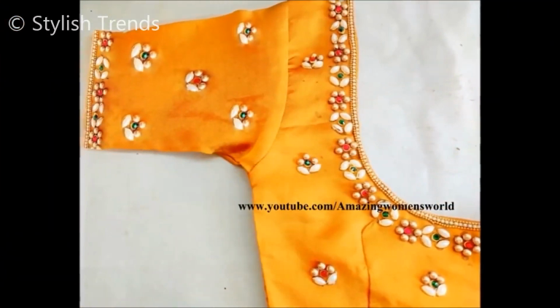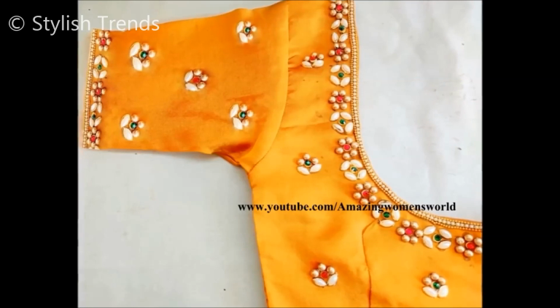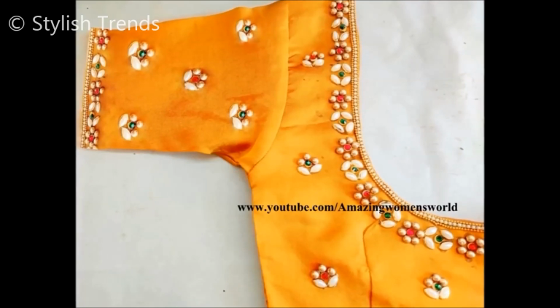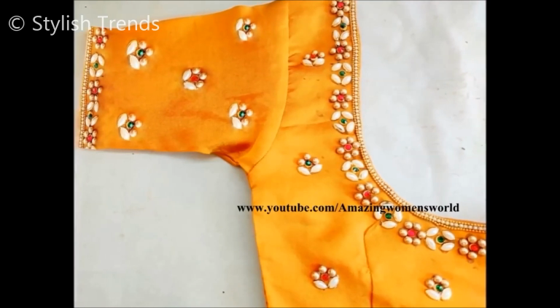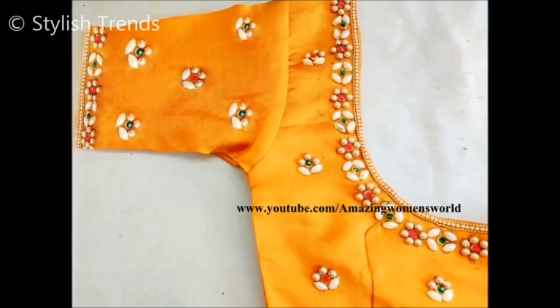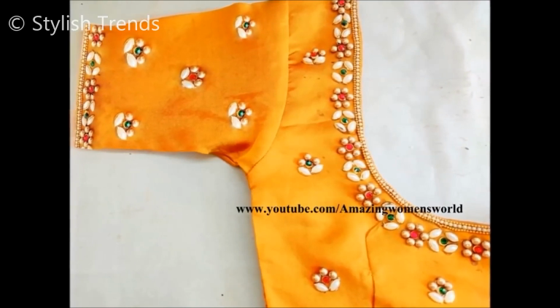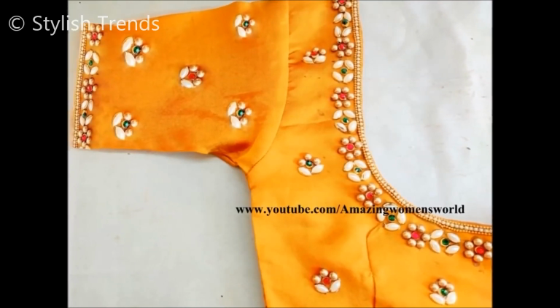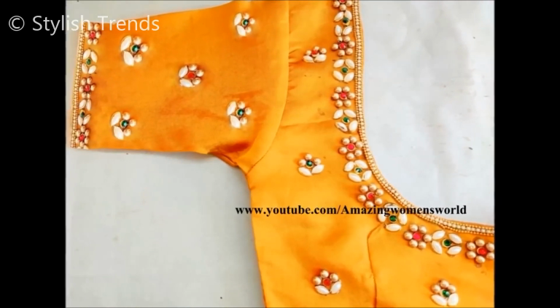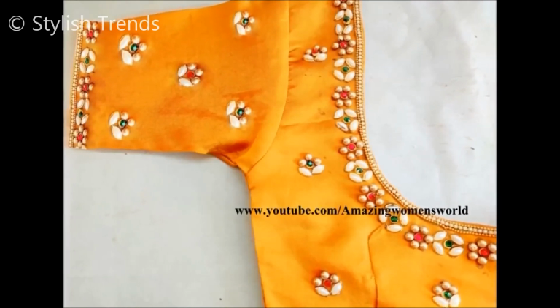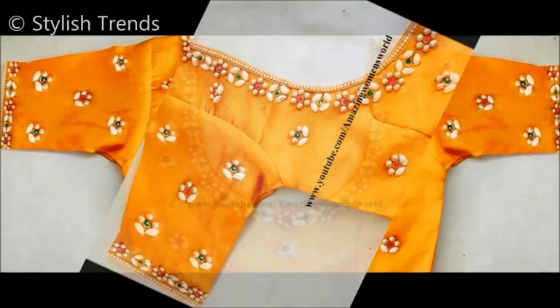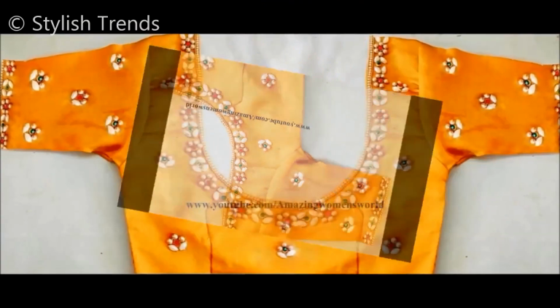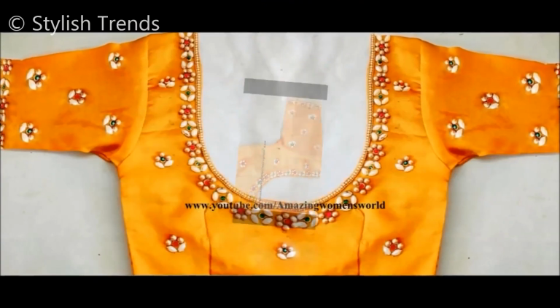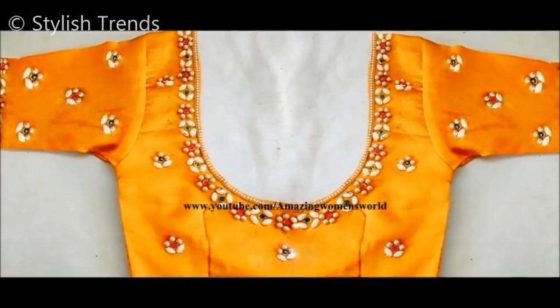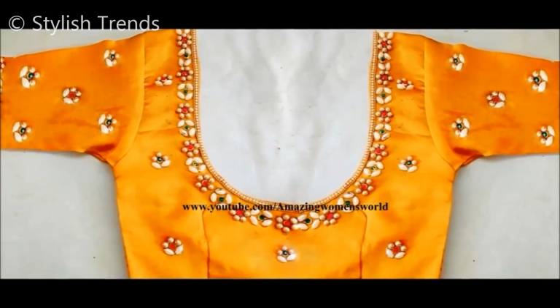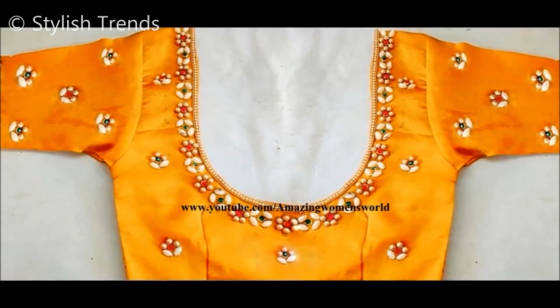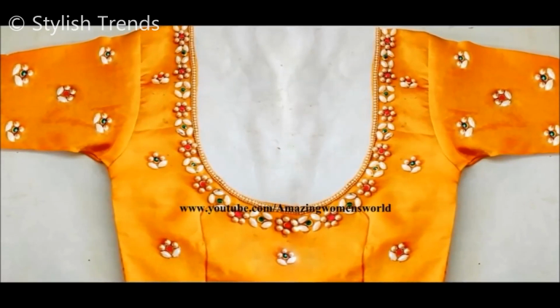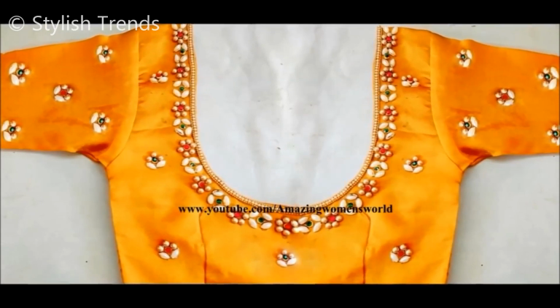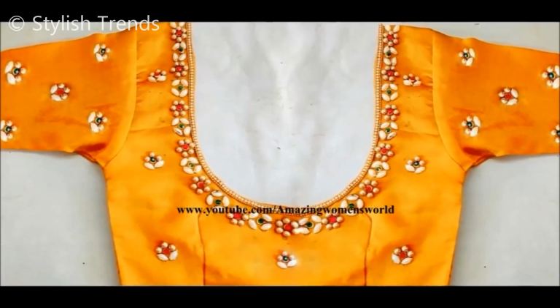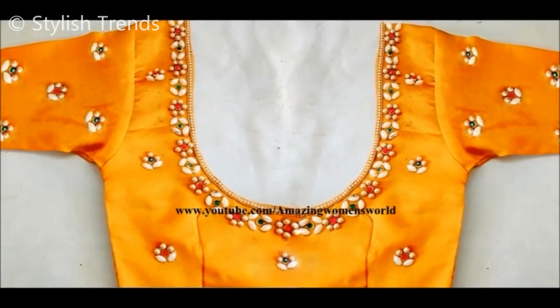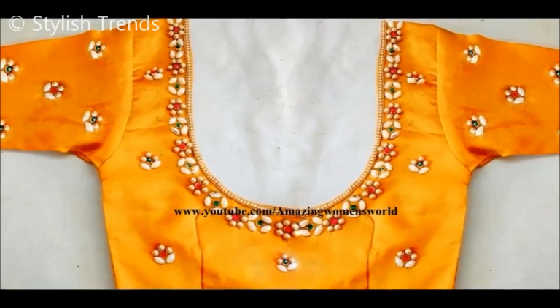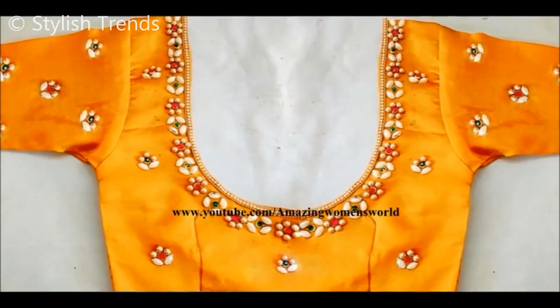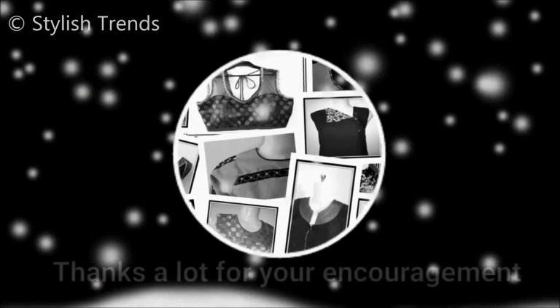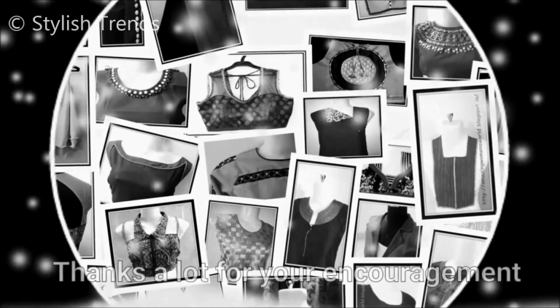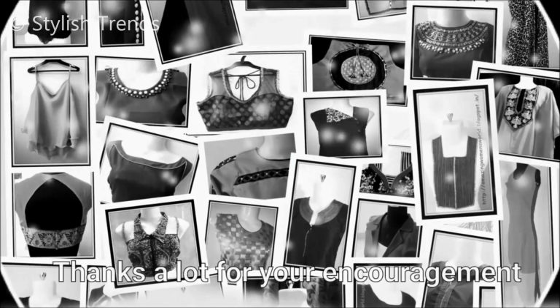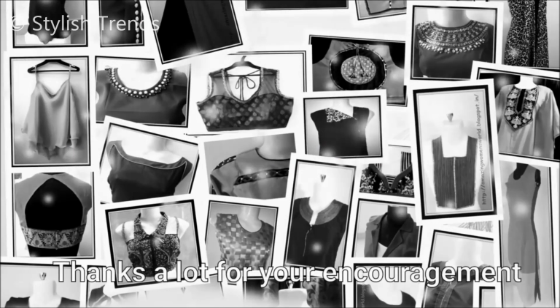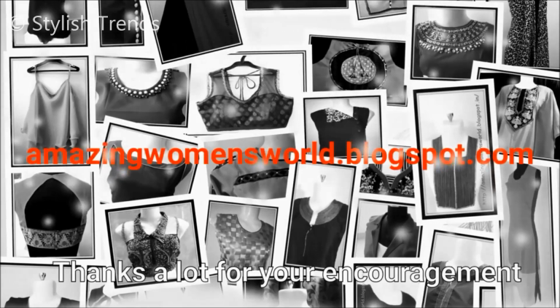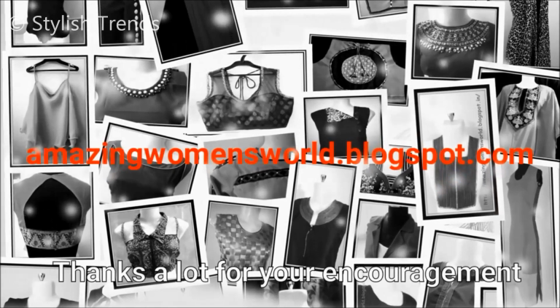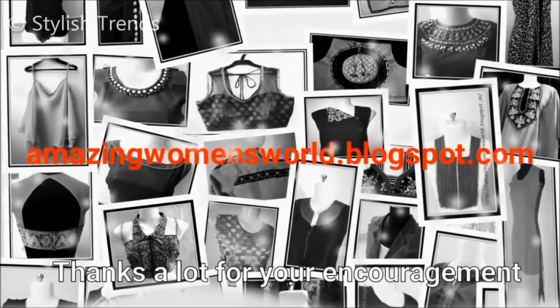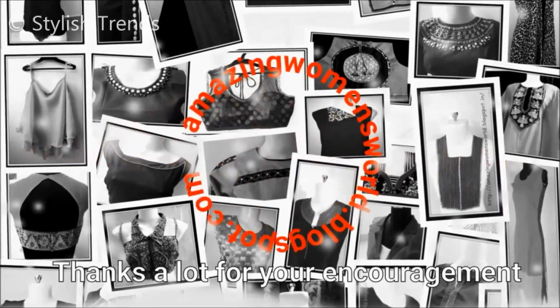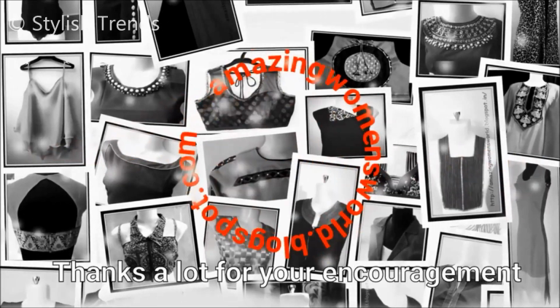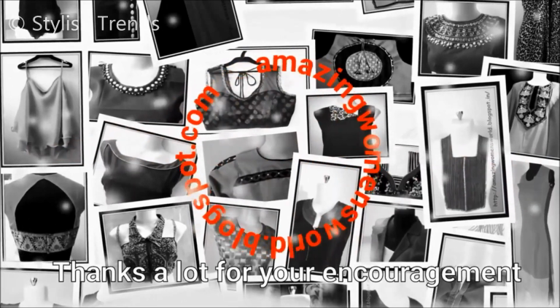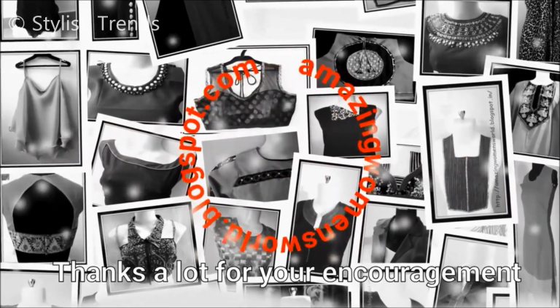The sleeves are complete. The sleeves also have left-over space with these booties. This is a complete blouse — it is very simple, attractive, and easy.